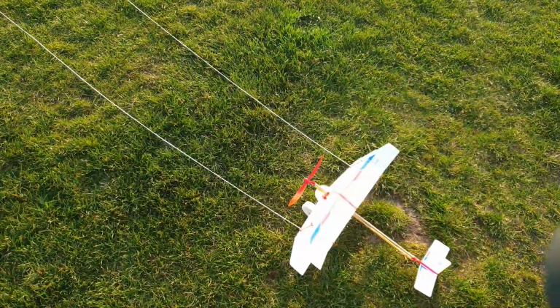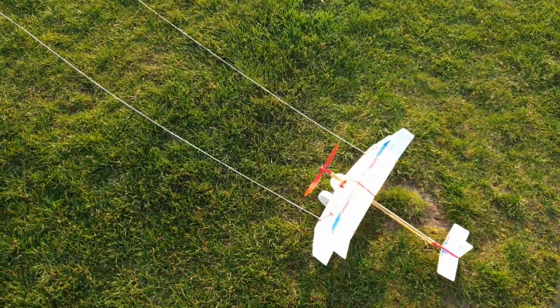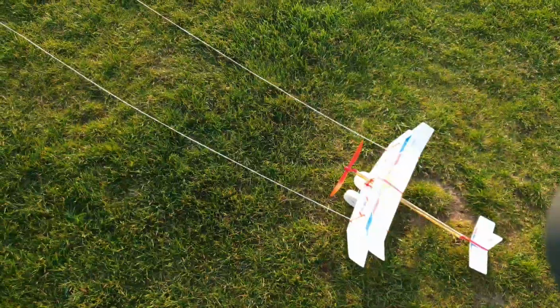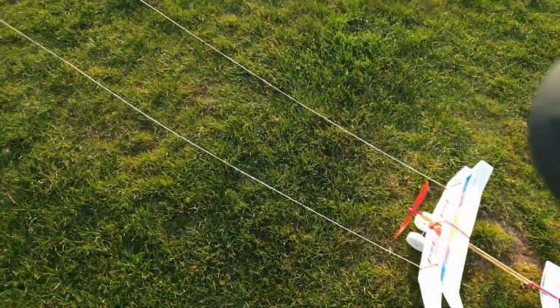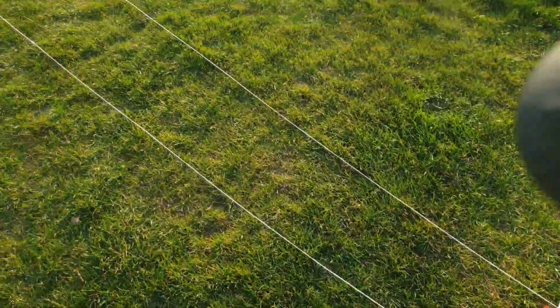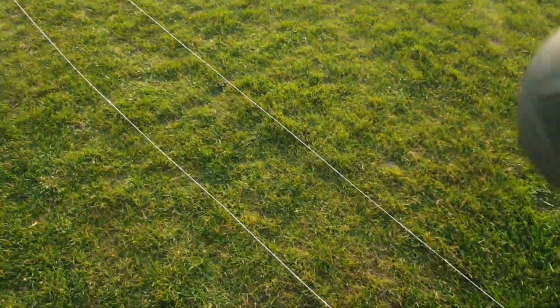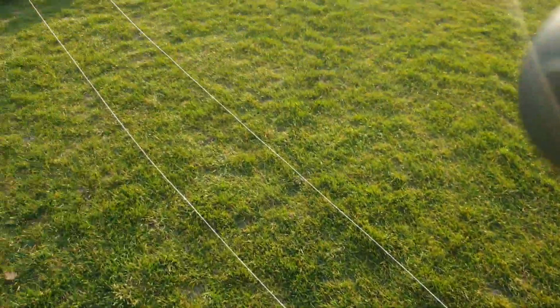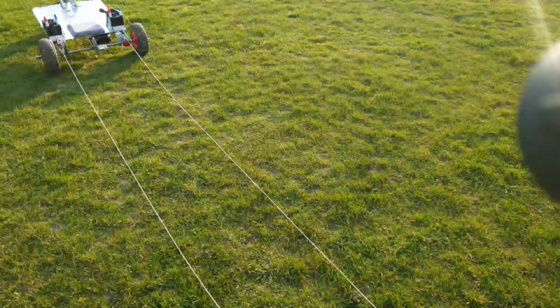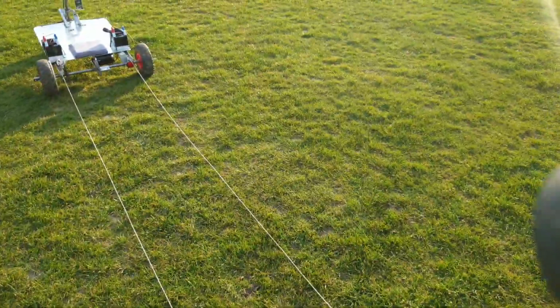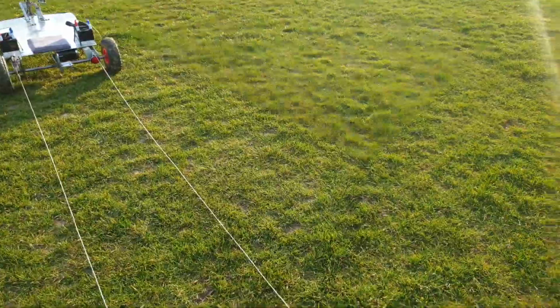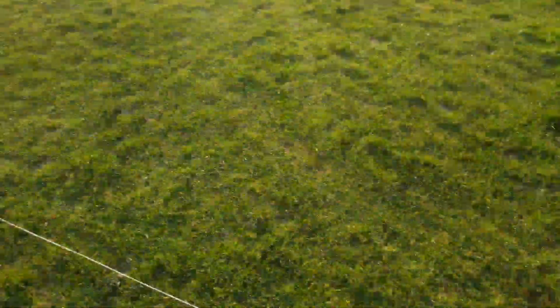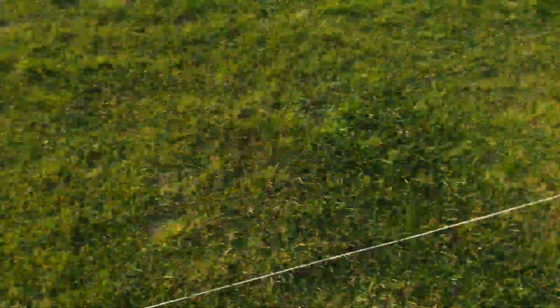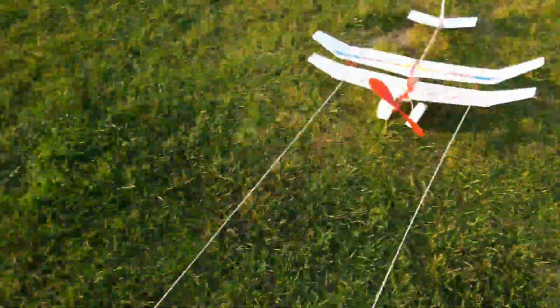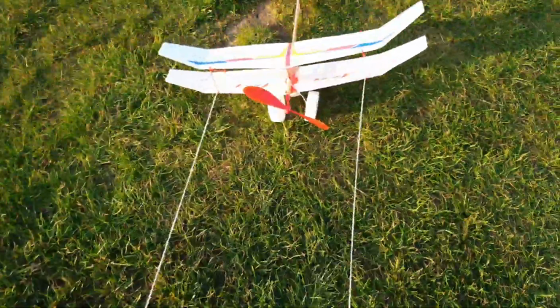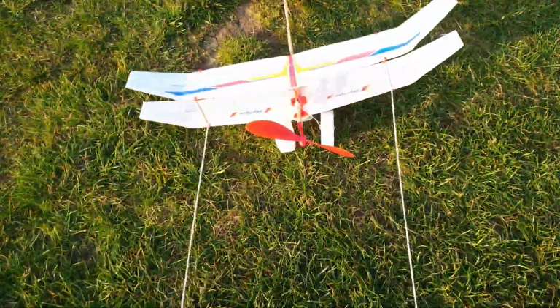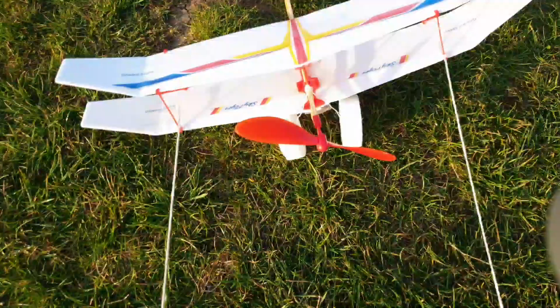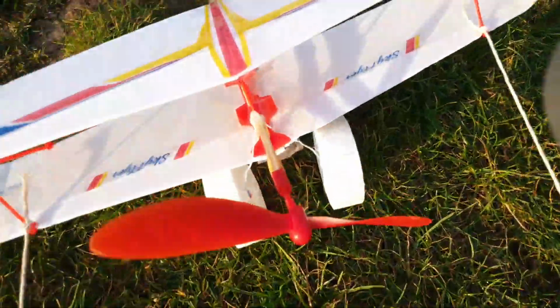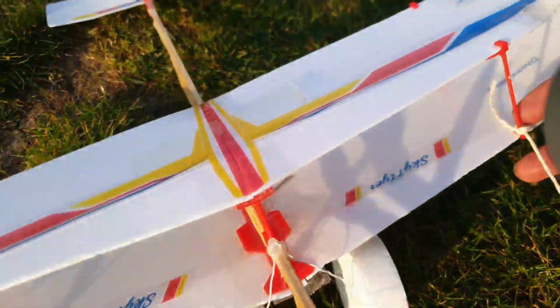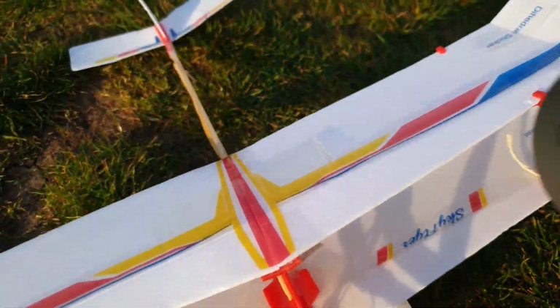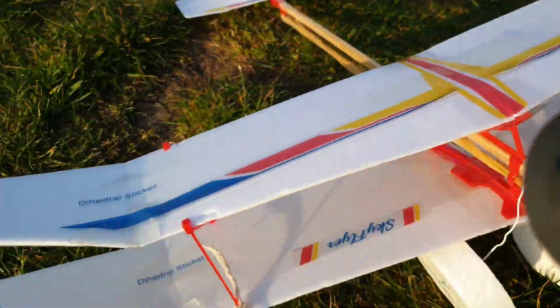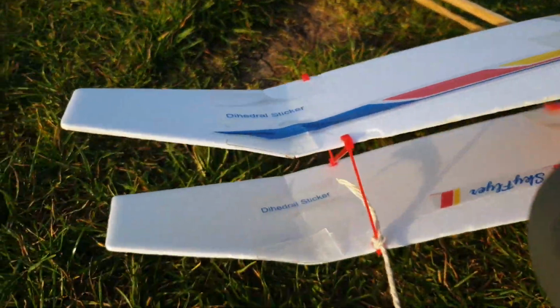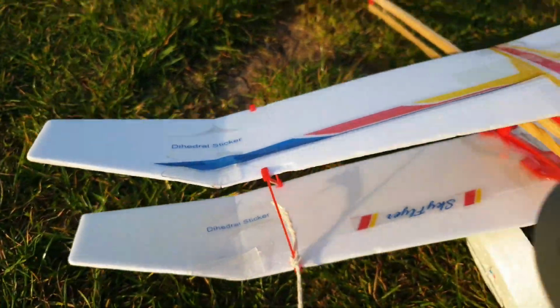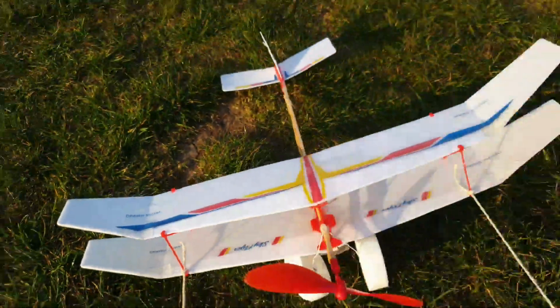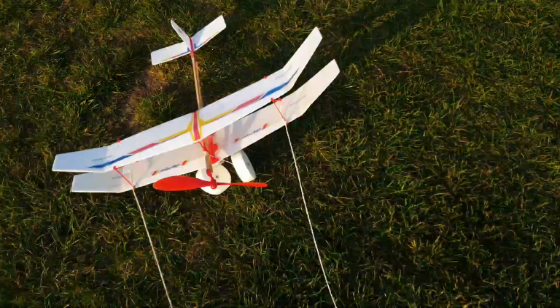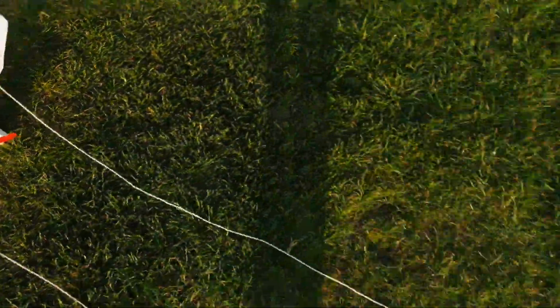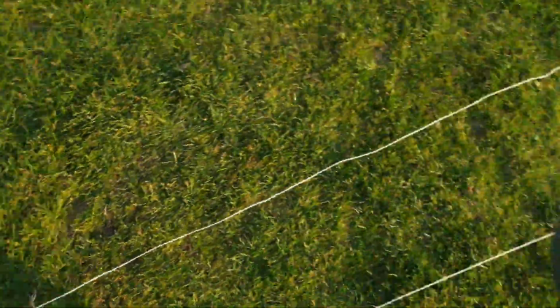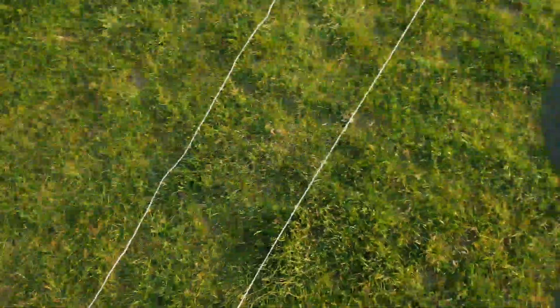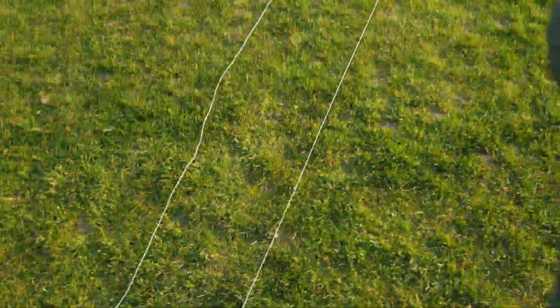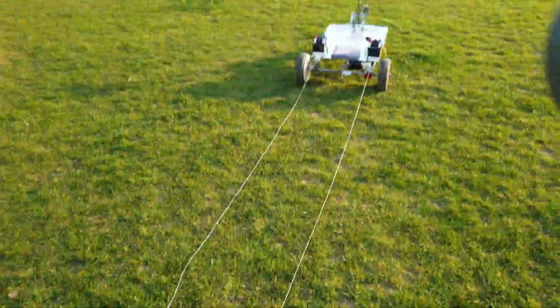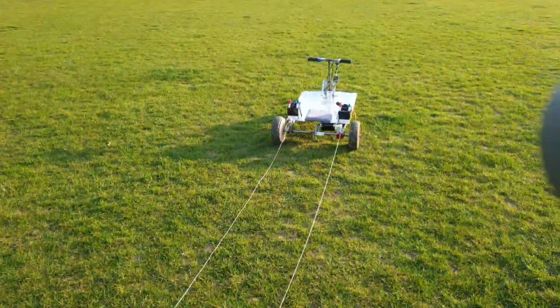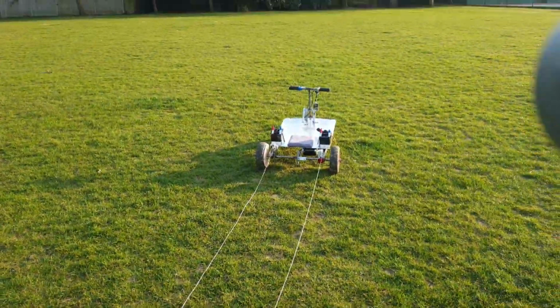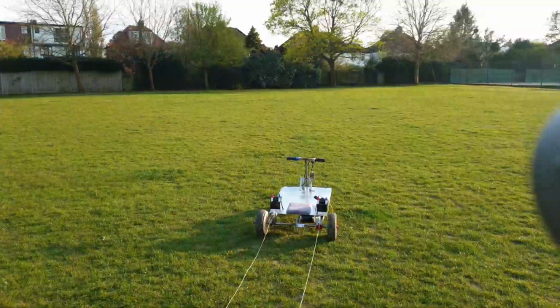Since the last failure, we've now added two strings, one to go to each wing strut. I had to glue the wing struts on so that it wouldn't fall off, and we're facing into the wind. Ready for another attempt.